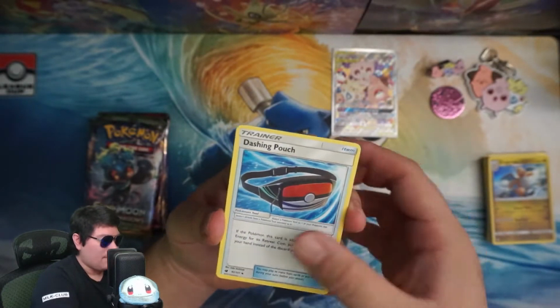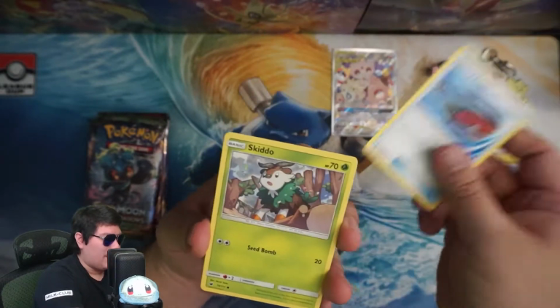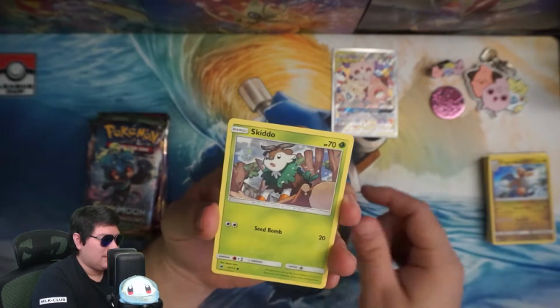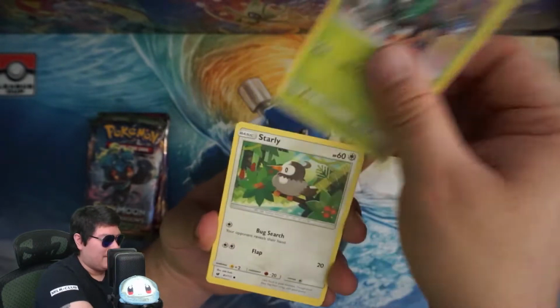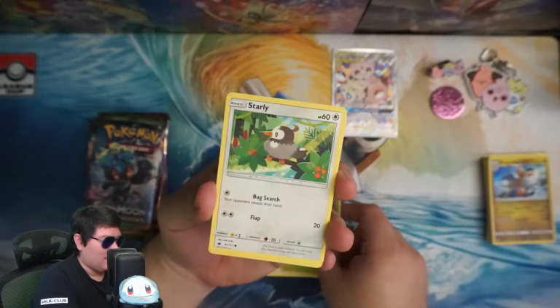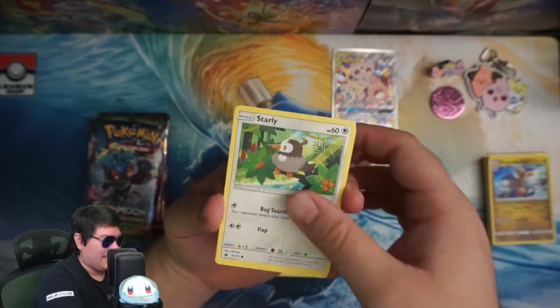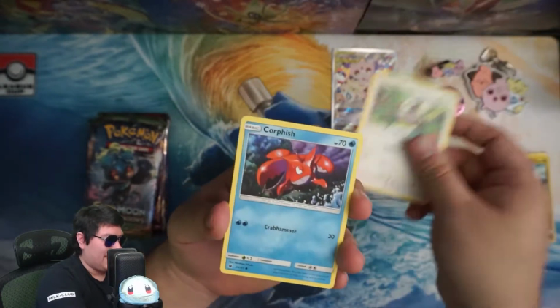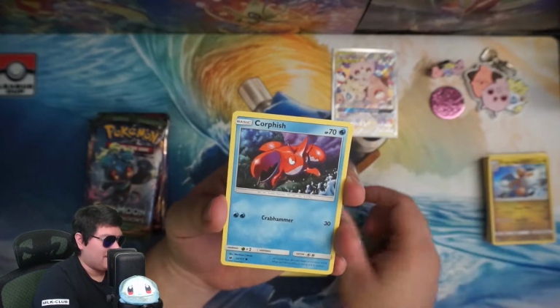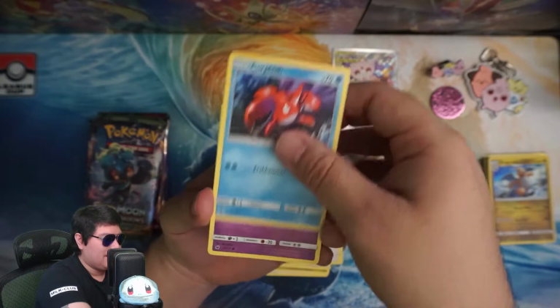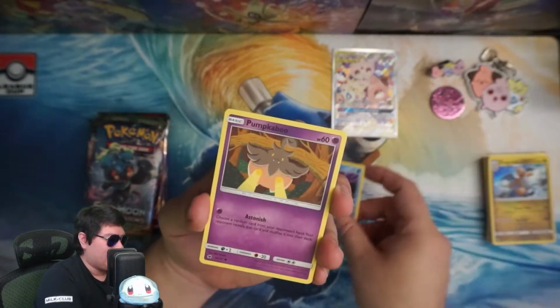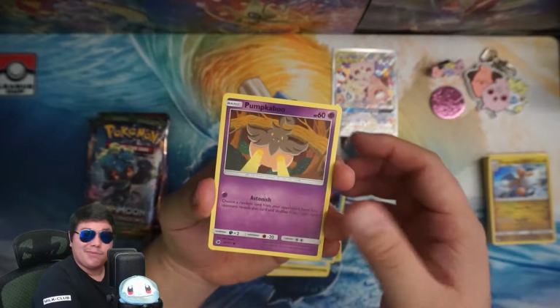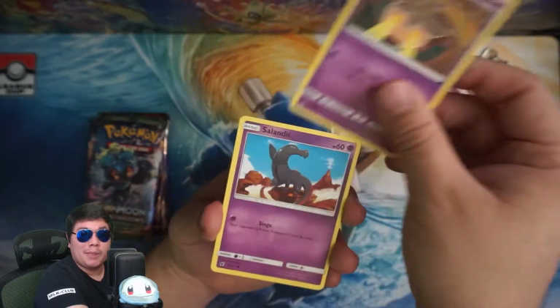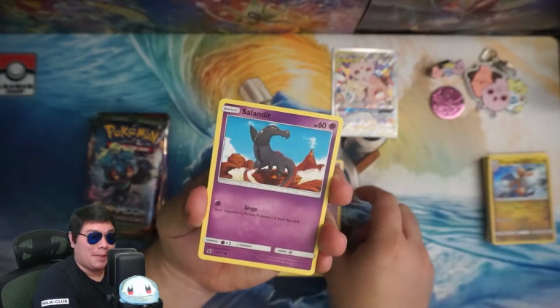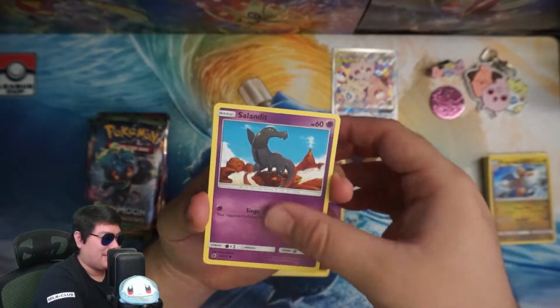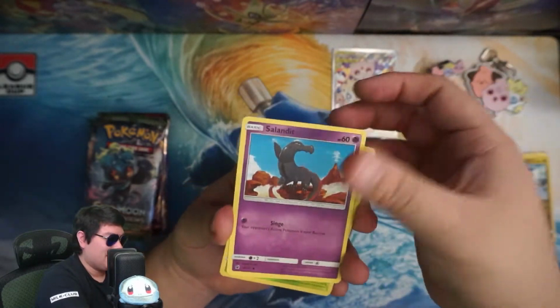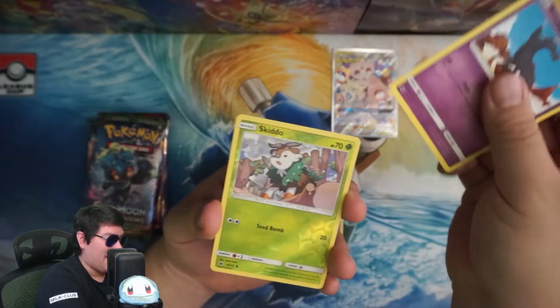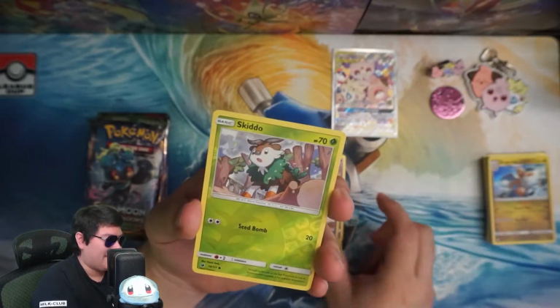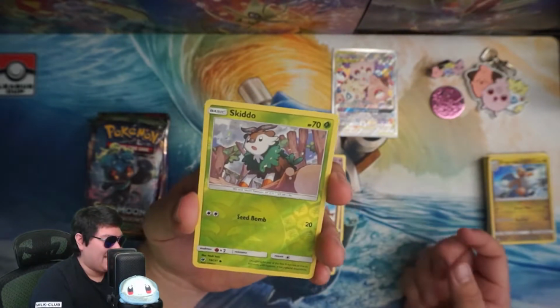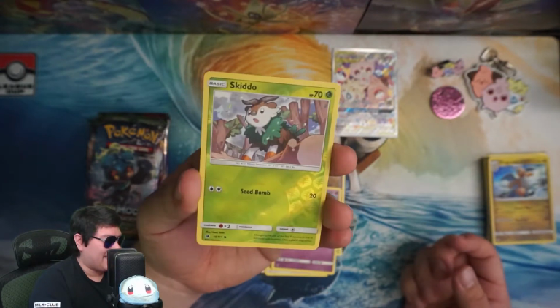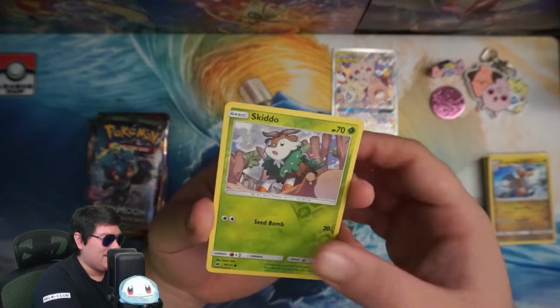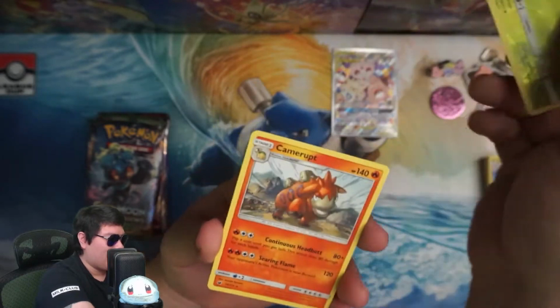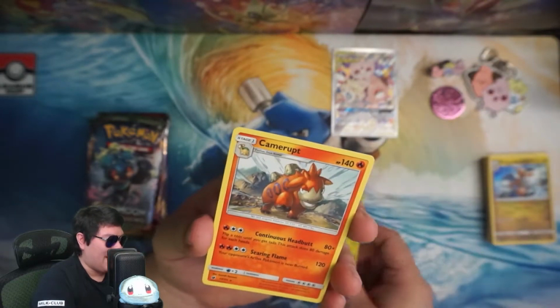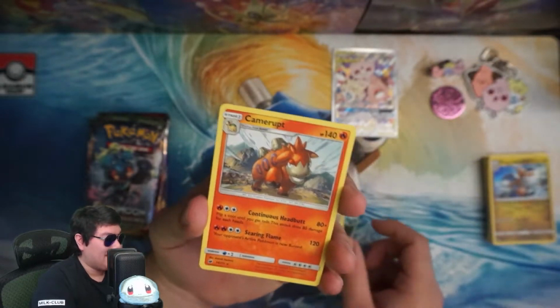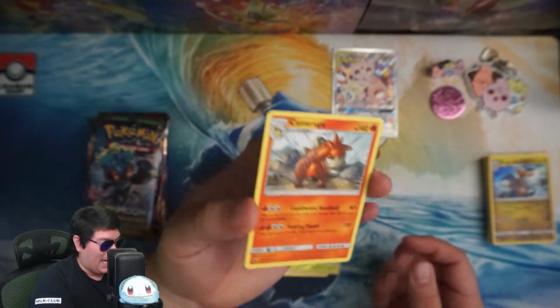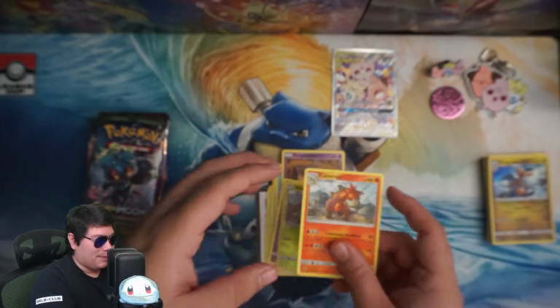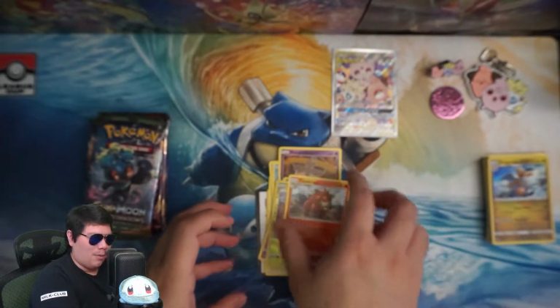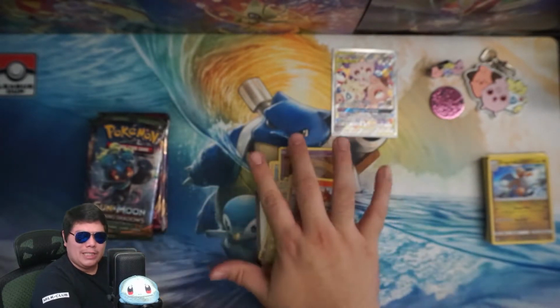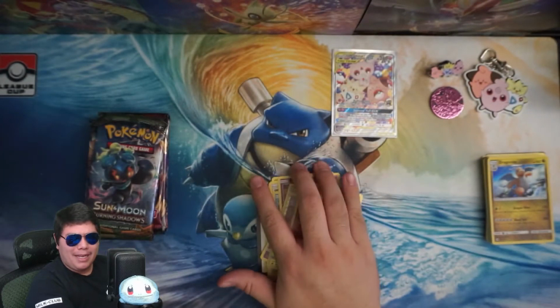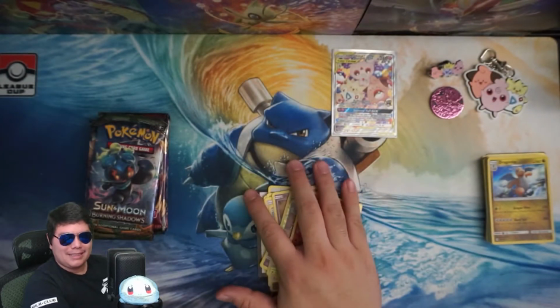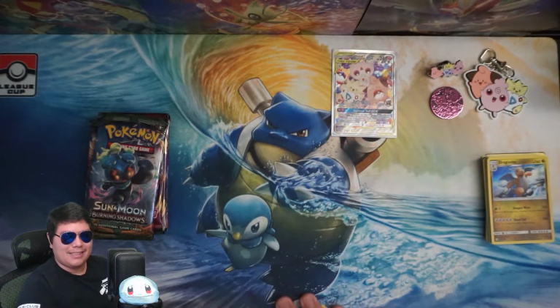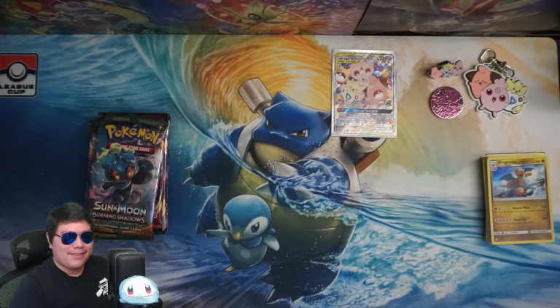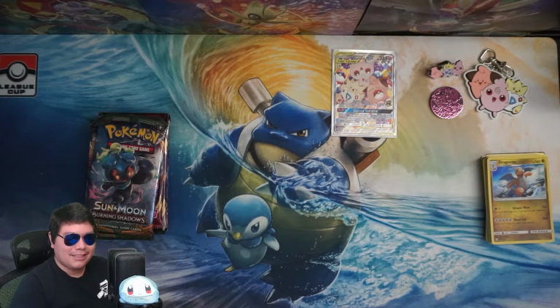Oh well, messed up the order of it, but either way we're opening Pokemon cards — still happy about that. We got a Skidoo Reverse and Camerupt. Wow, this box does not have a lot of good stuff.